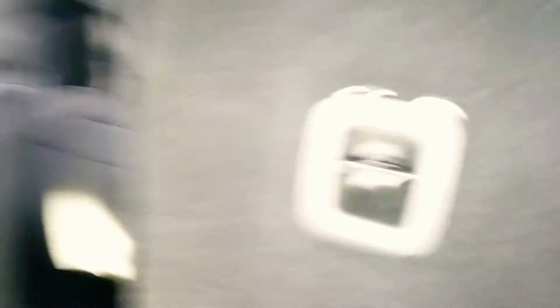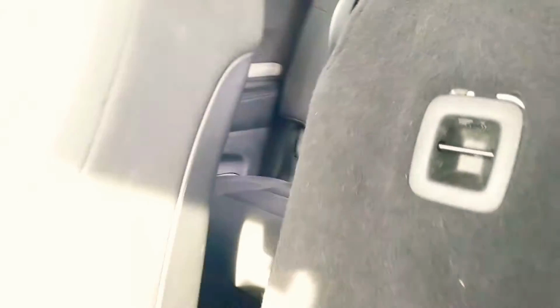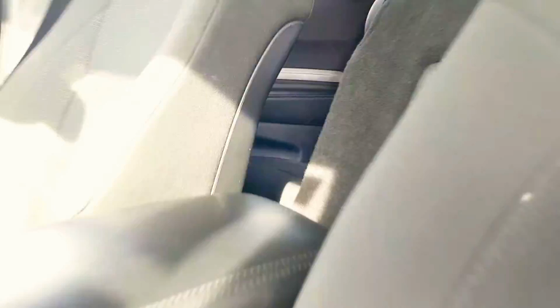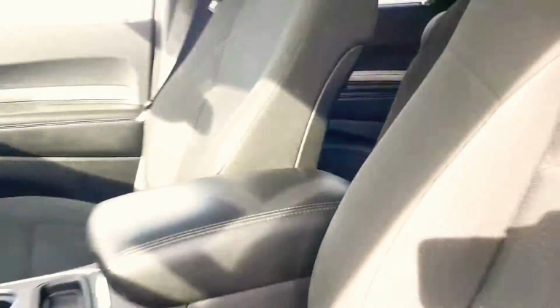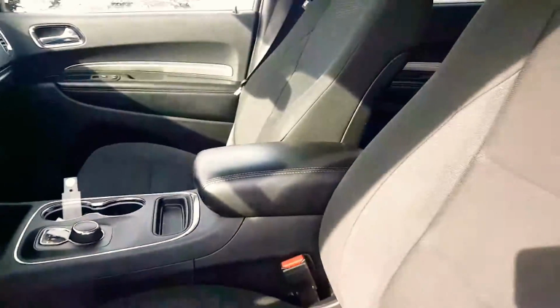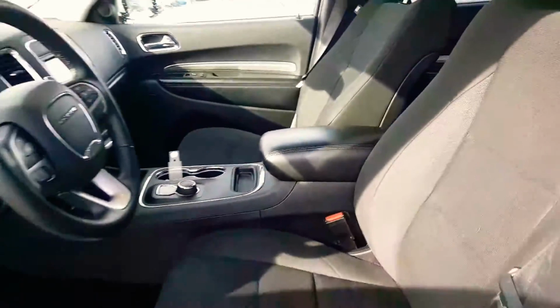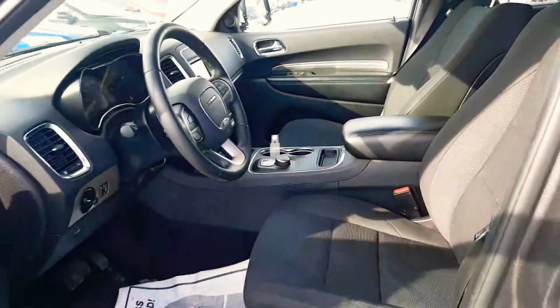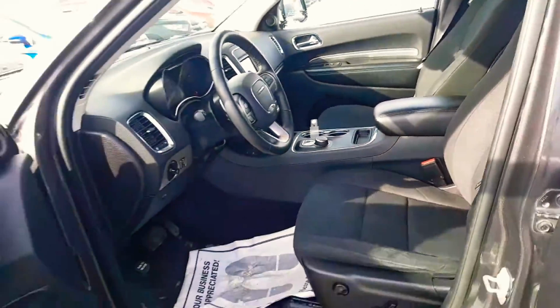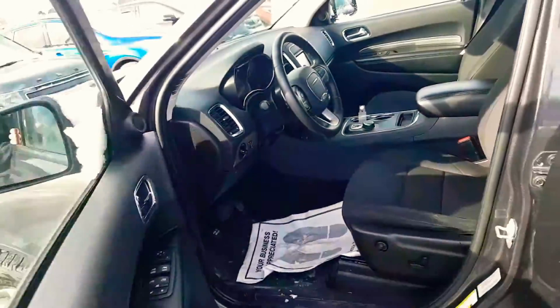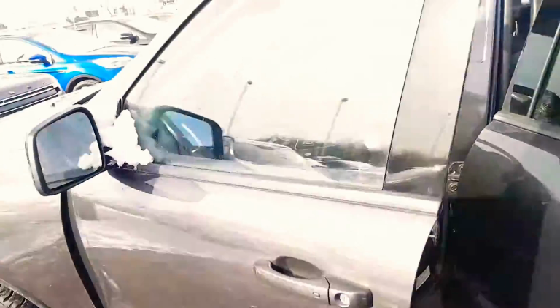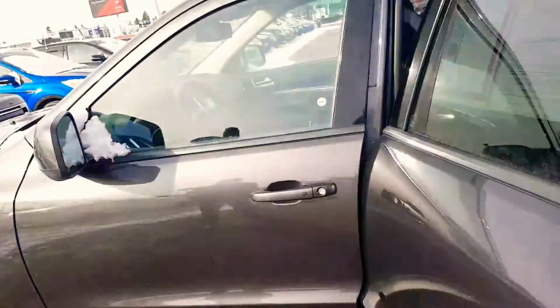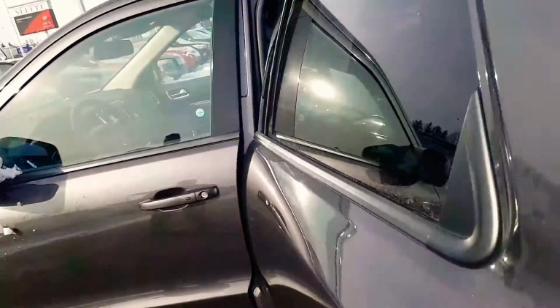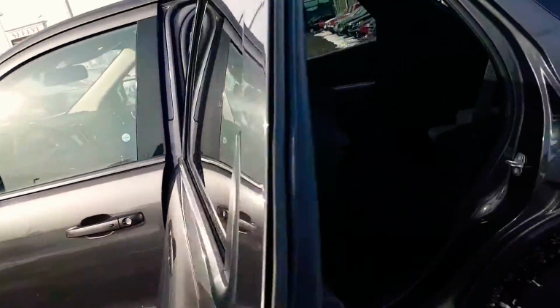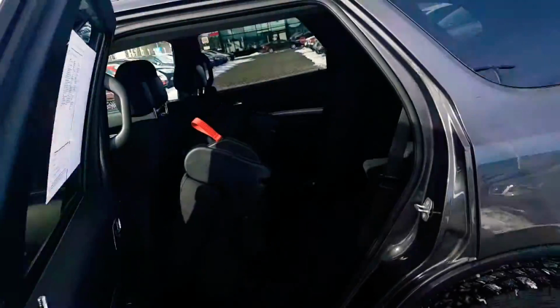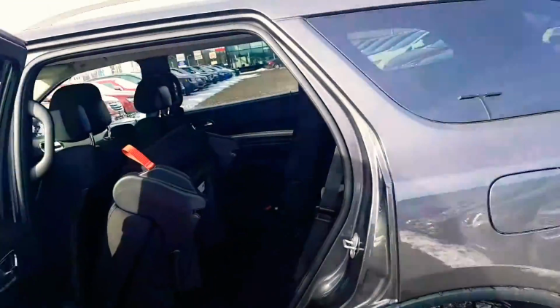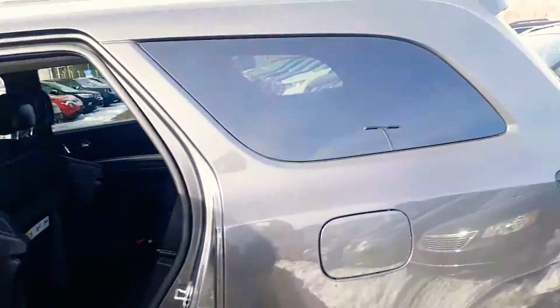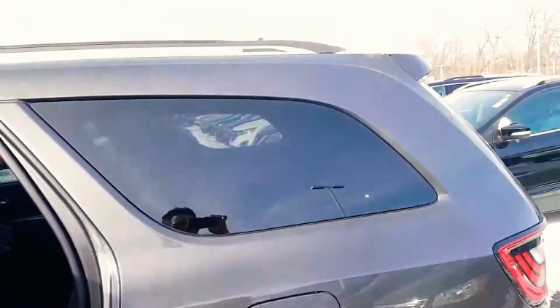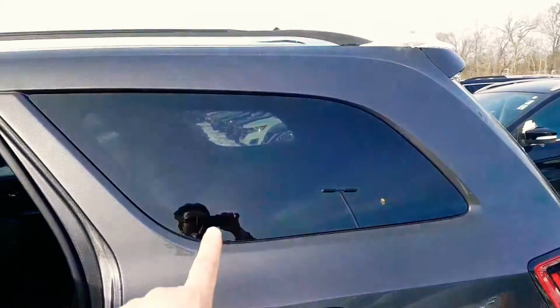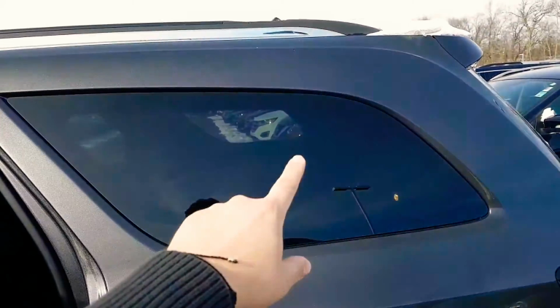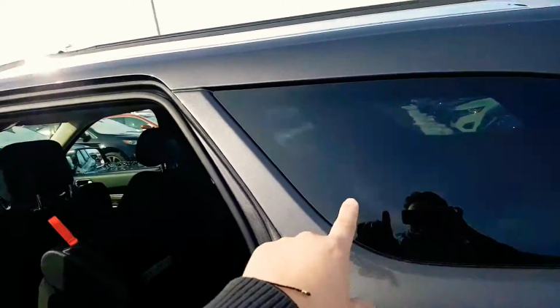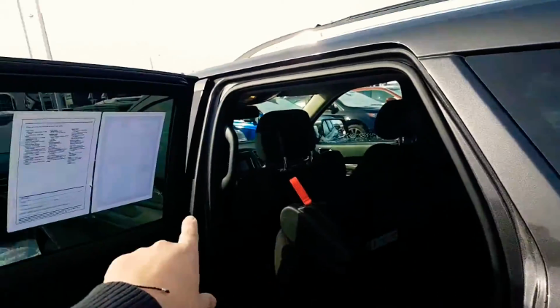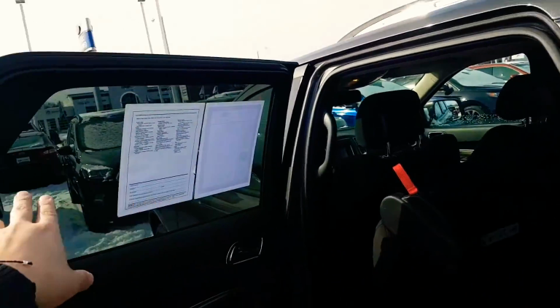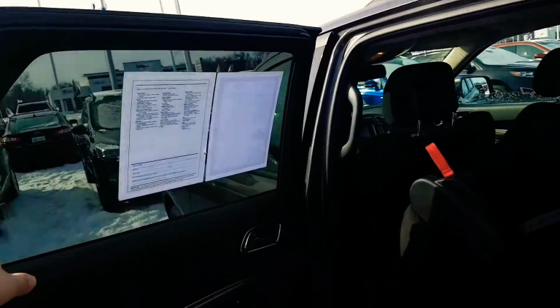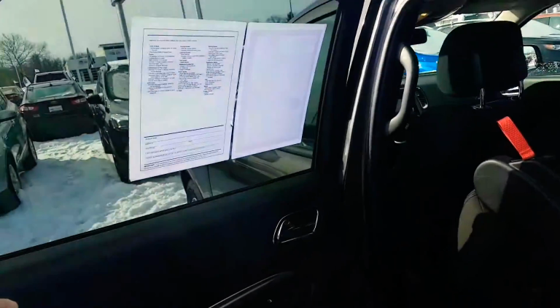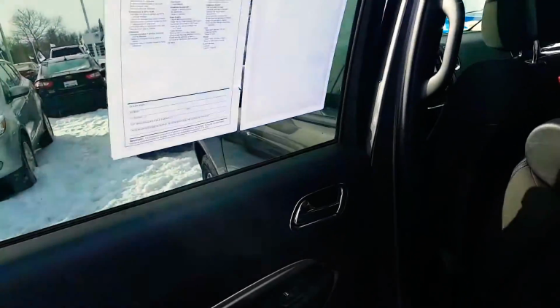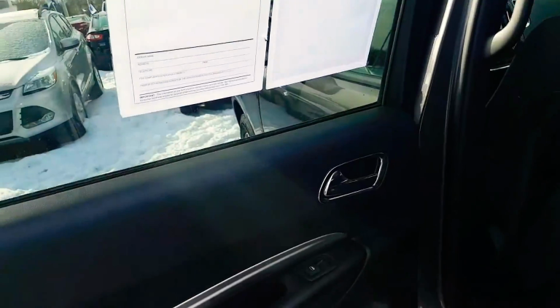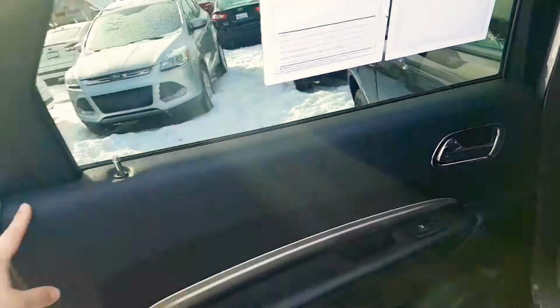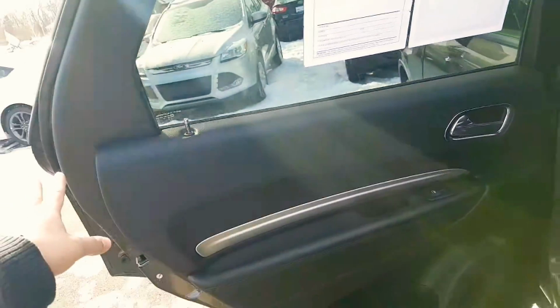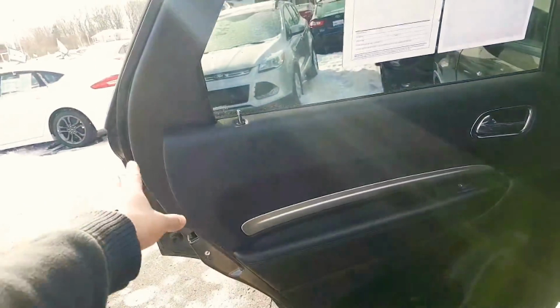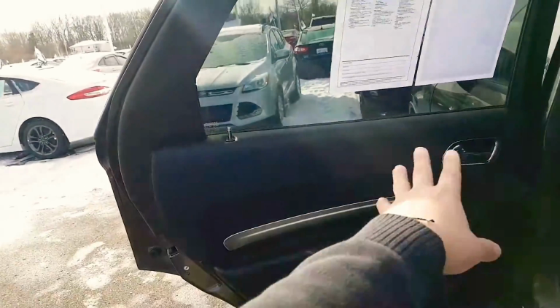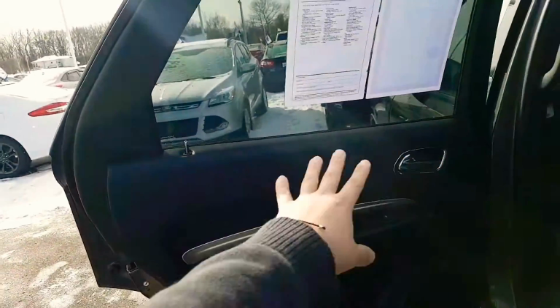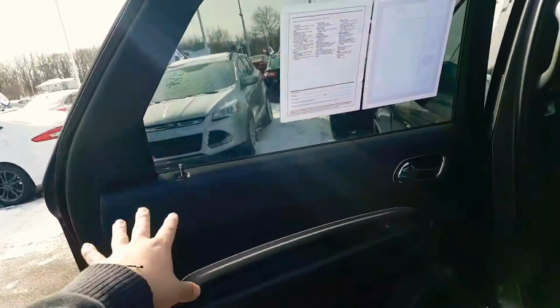You can't feel it. Solid door. And then of course back here you can always see the privacy tint. Huge doors by the way, if you can't tell.